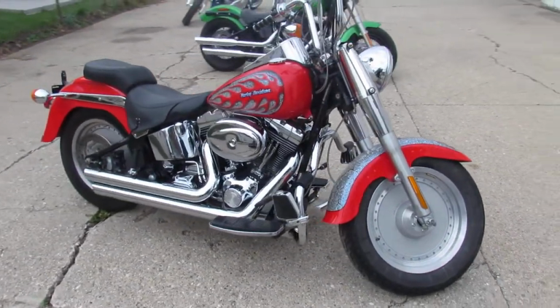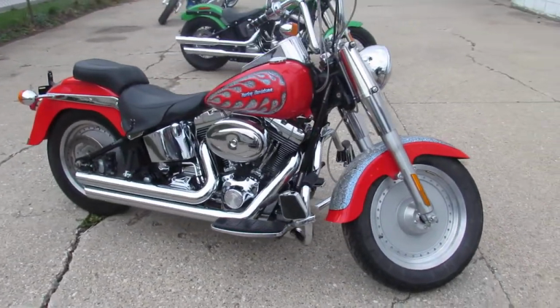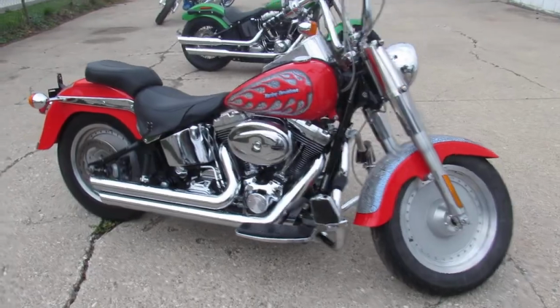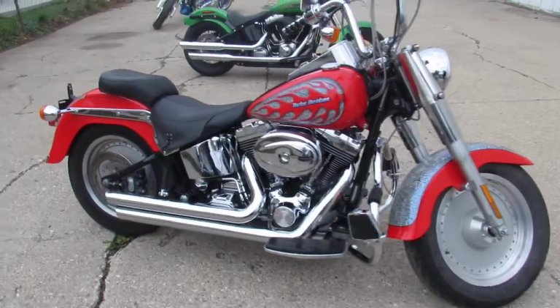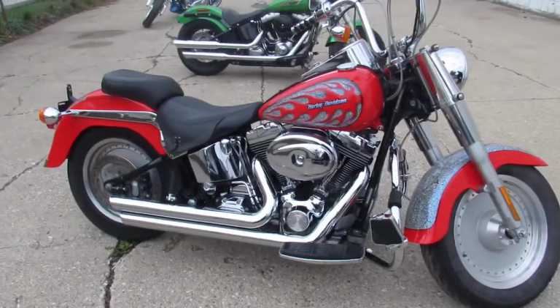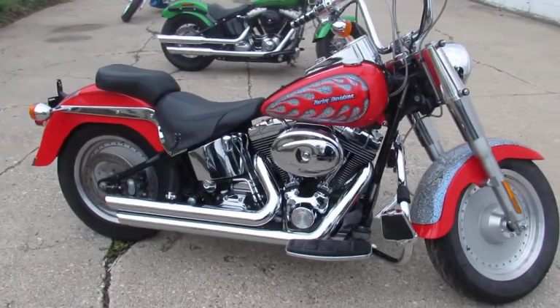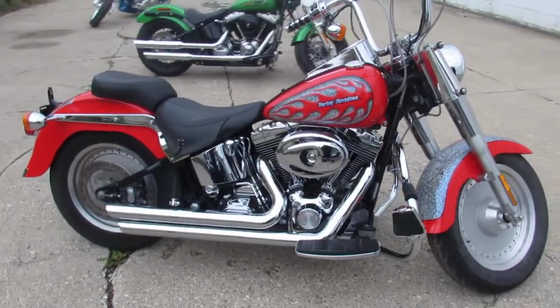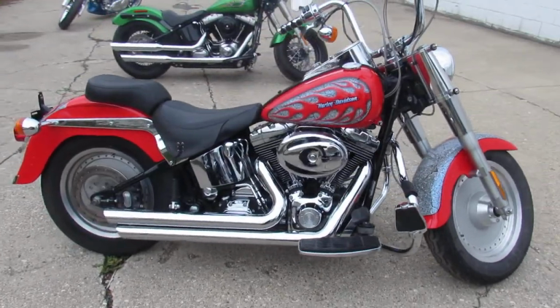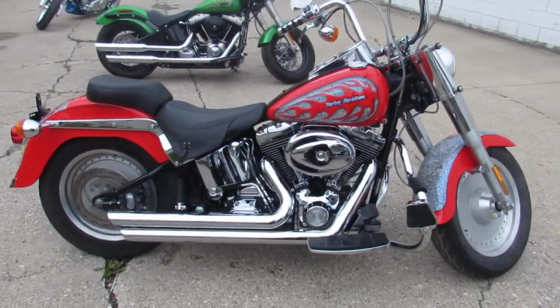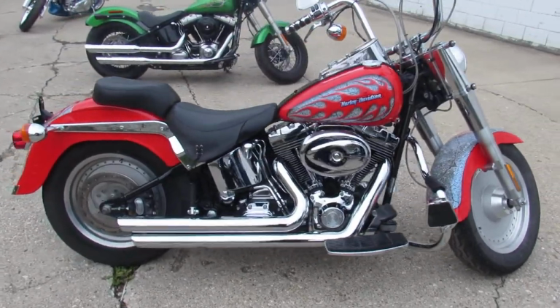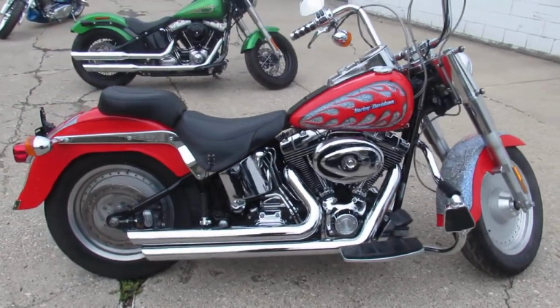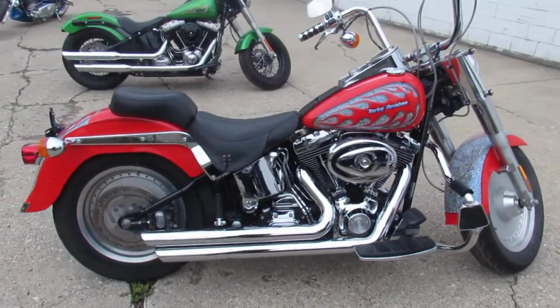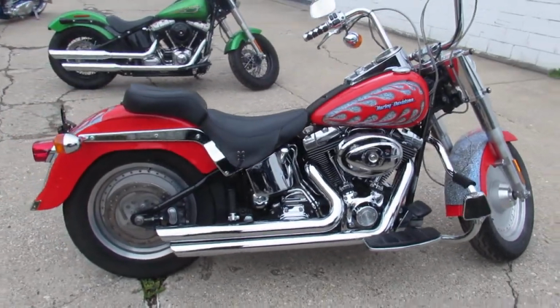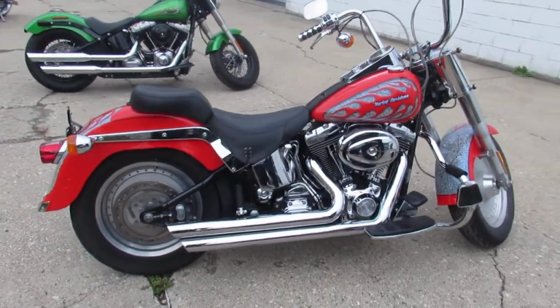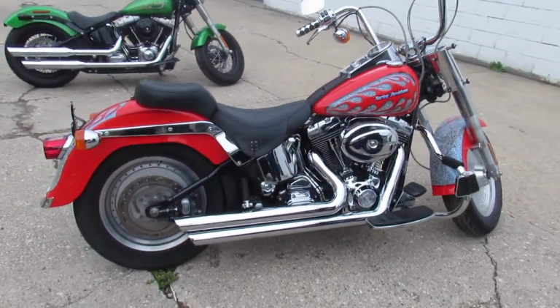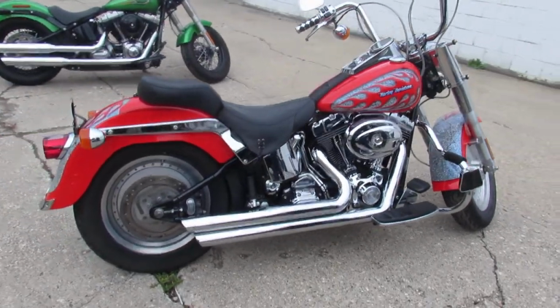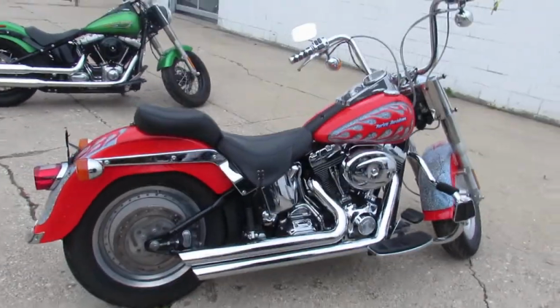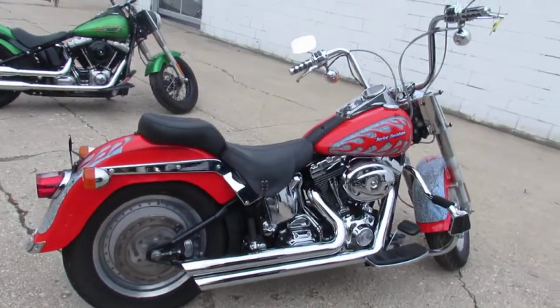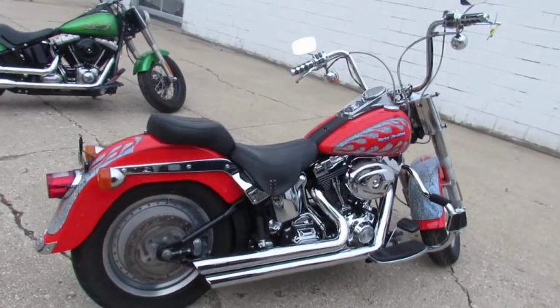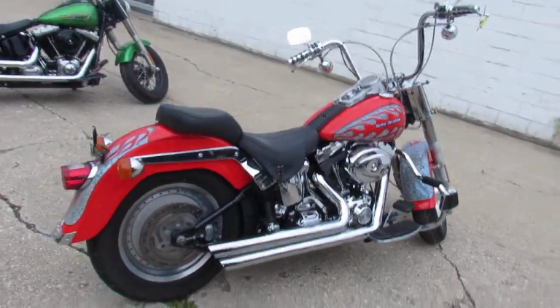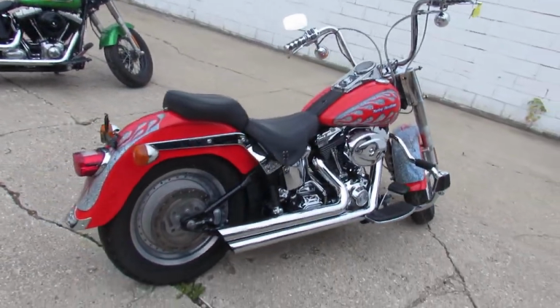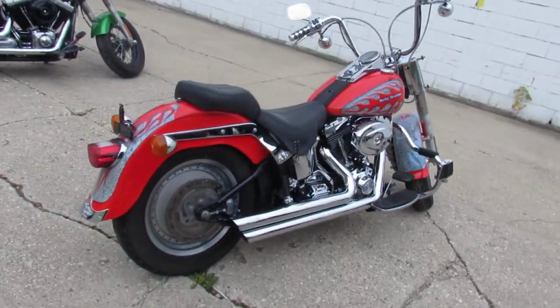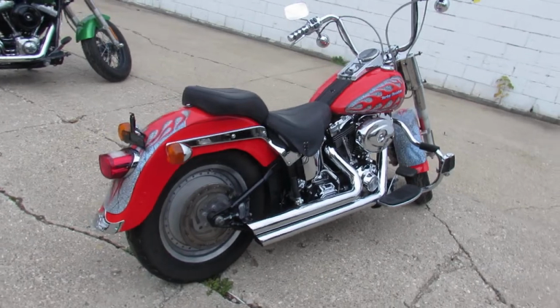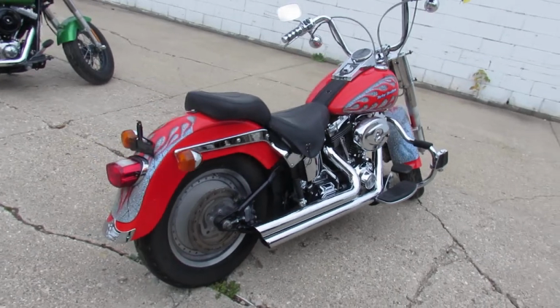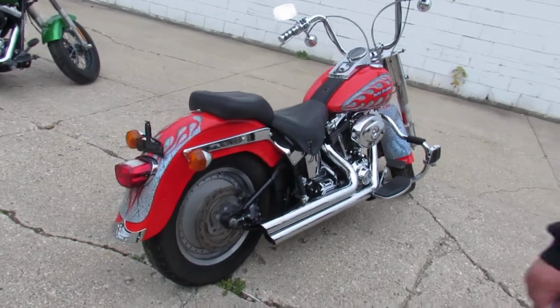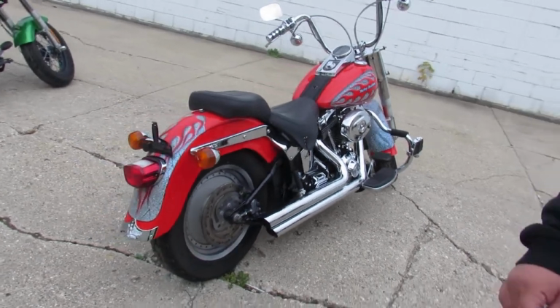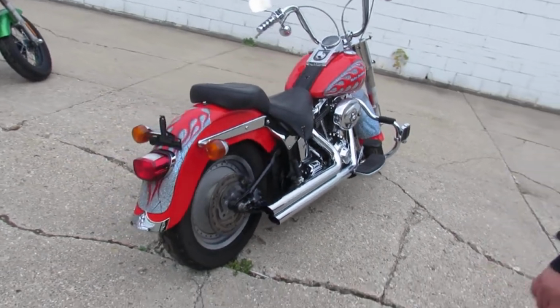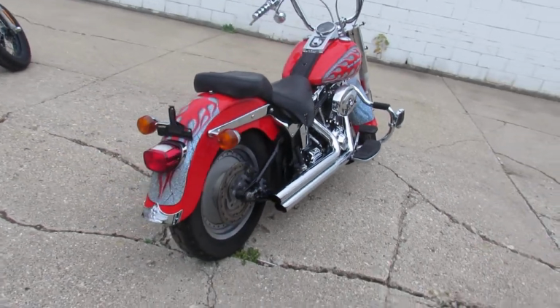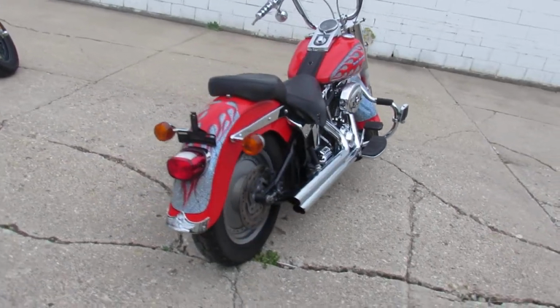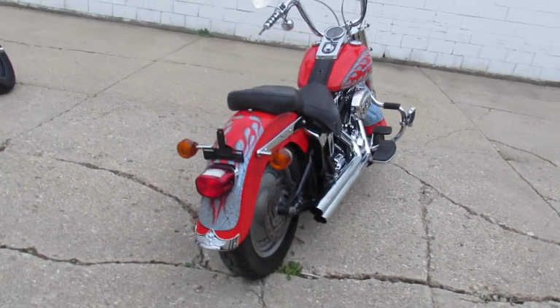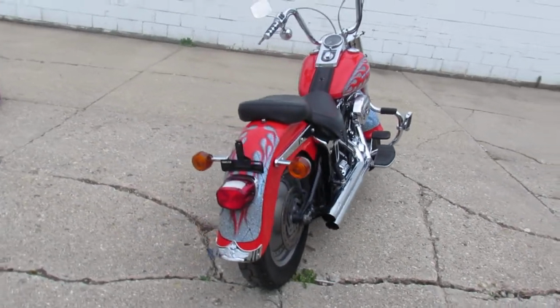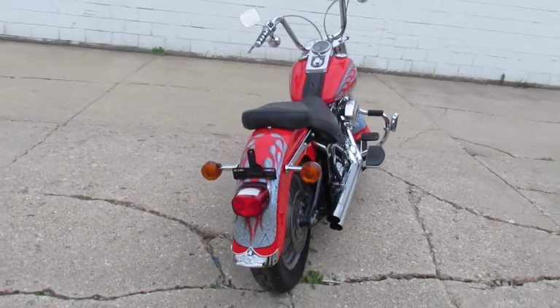Super clean bike, guys. Take a close look at this one. It's got custom paint, mini apes, chrome switch housings, chrome all over the motor, and a Python exhaust.